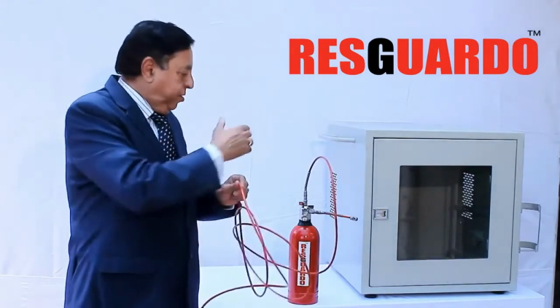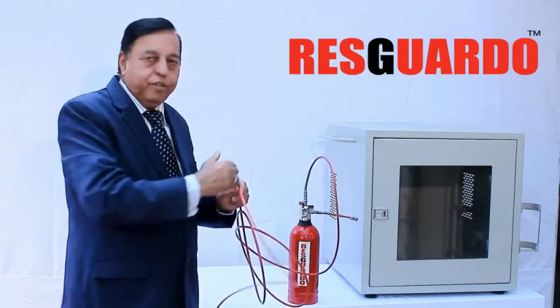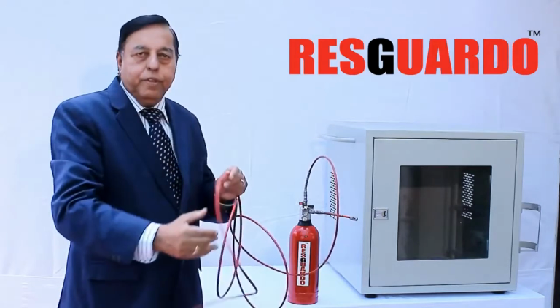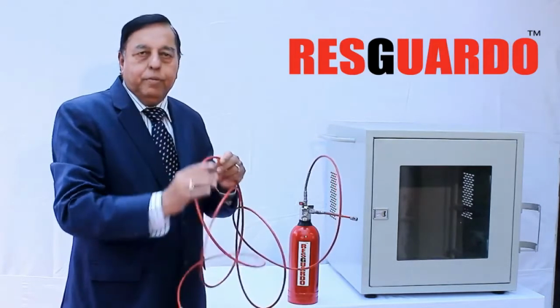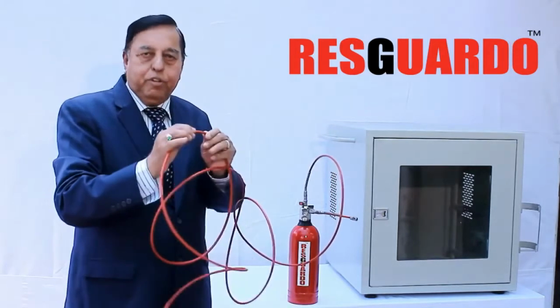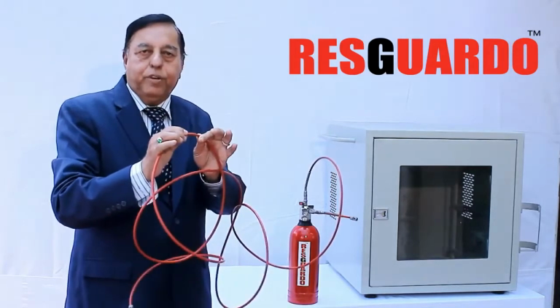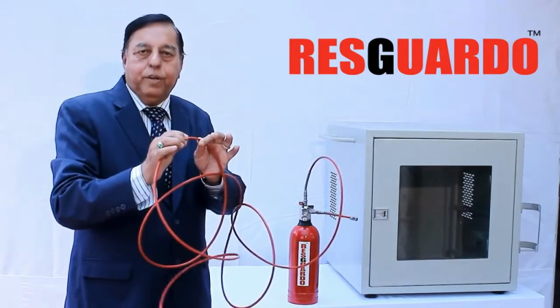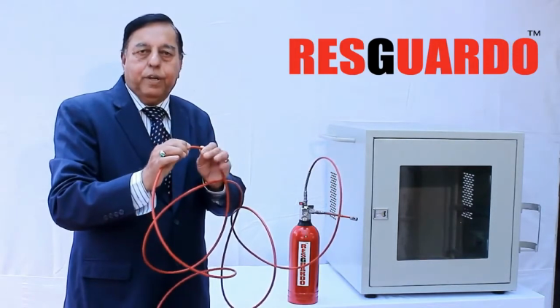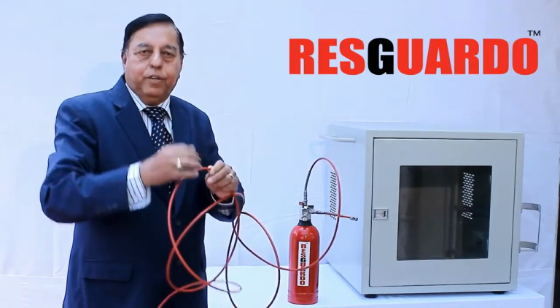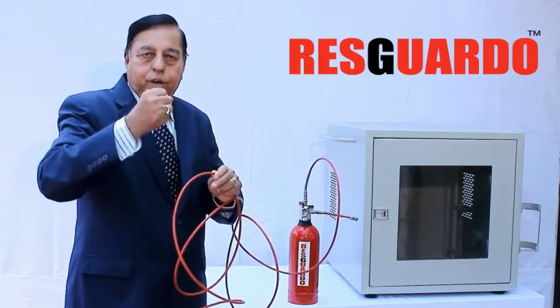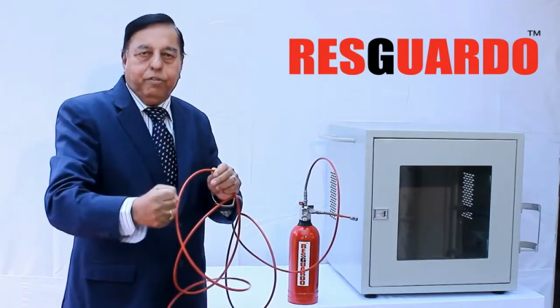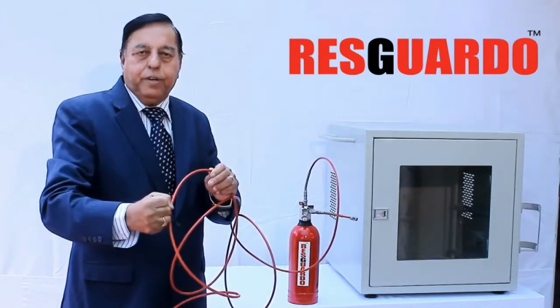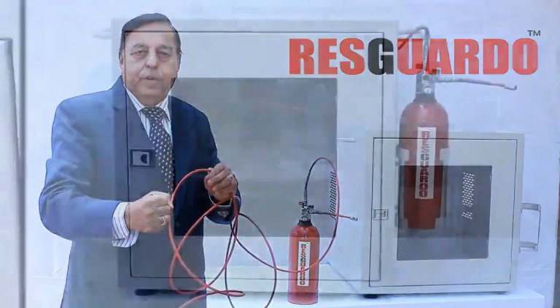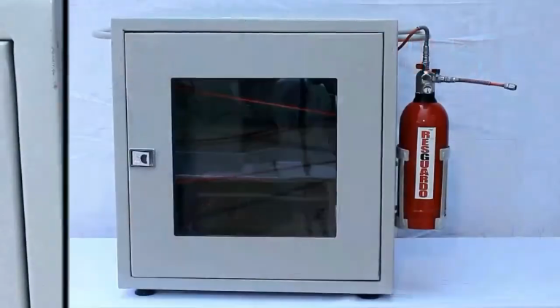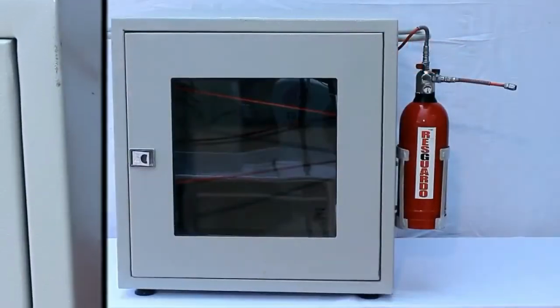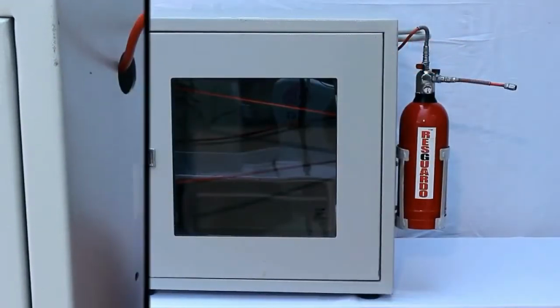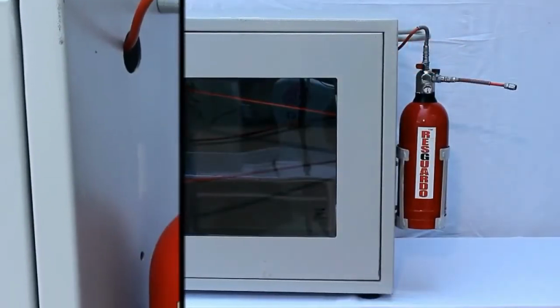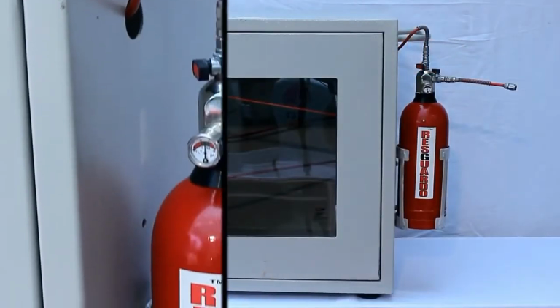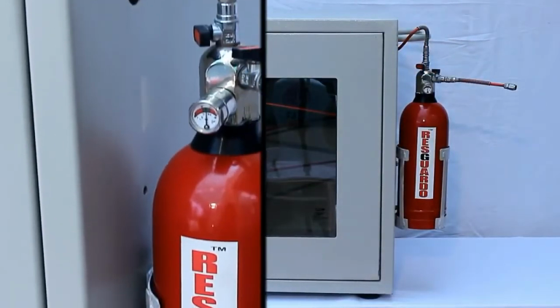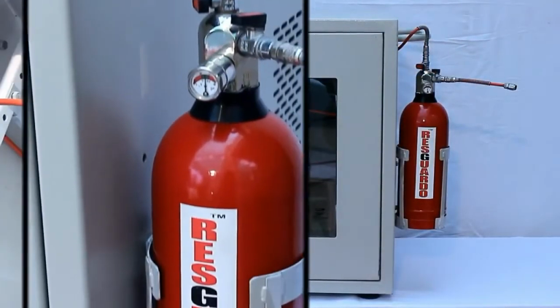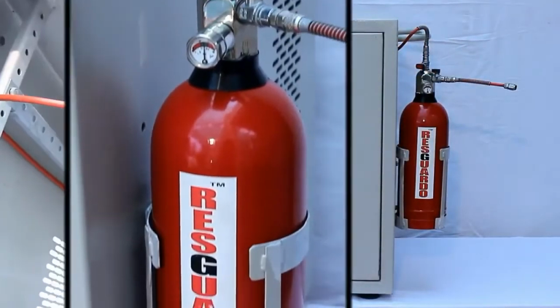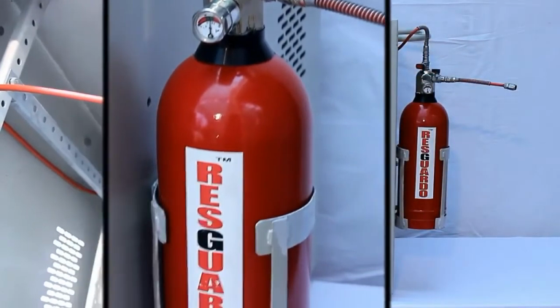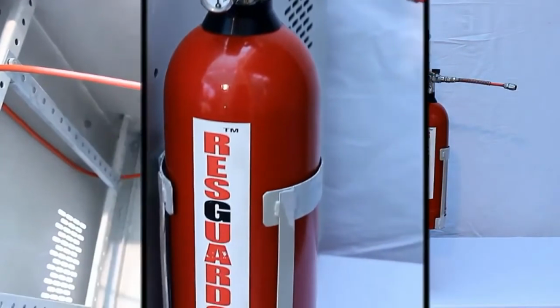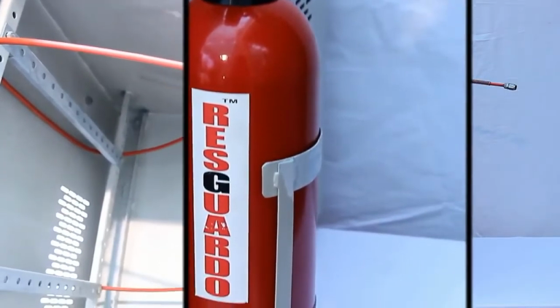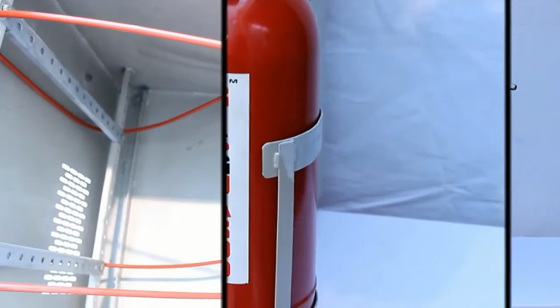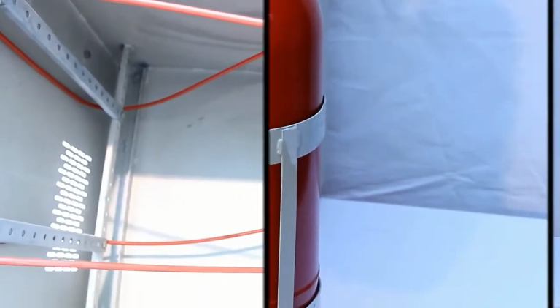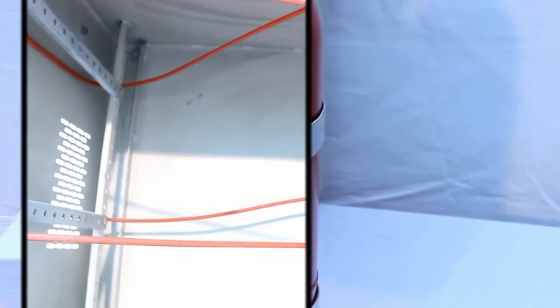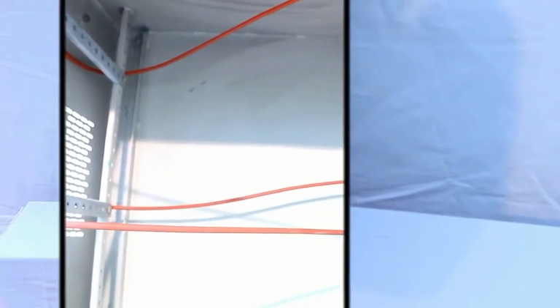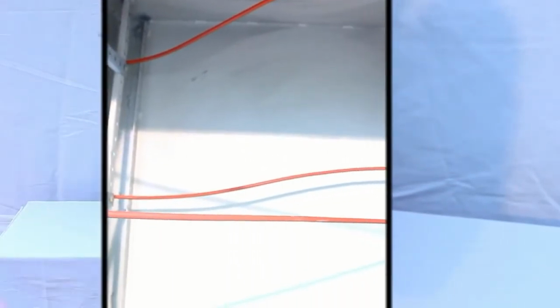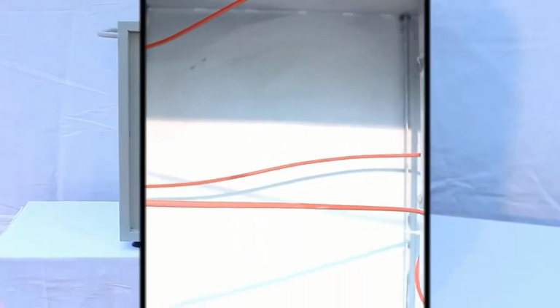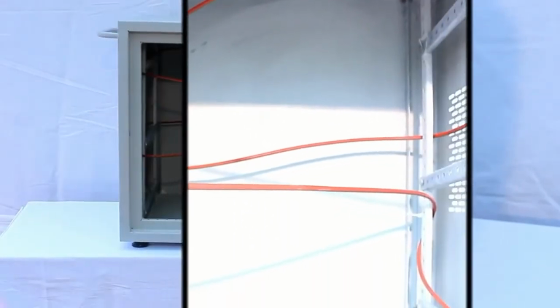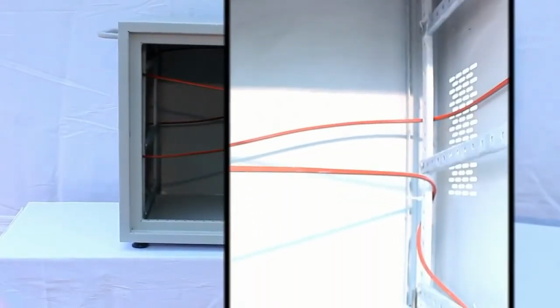In case of flame impingement or exposure to heat, the pressurized tube will burst at the hottest point. The fire extinguishing agent is then discharged to the burst point directly to the heart of the fire, effectively extinguishing it. Fire Sniper Systems are simple, cost-effective, maintenance-free, and do not require any power supply, making them very effective fire suppression systems.